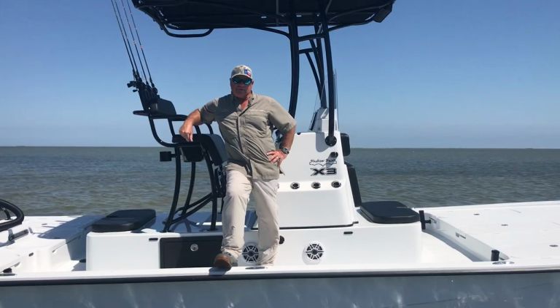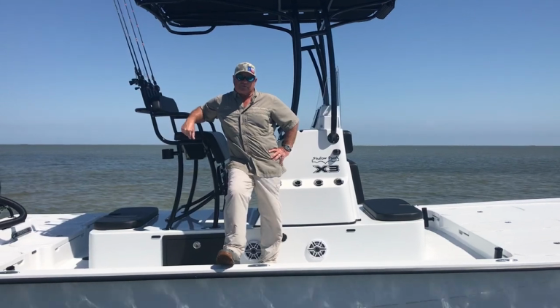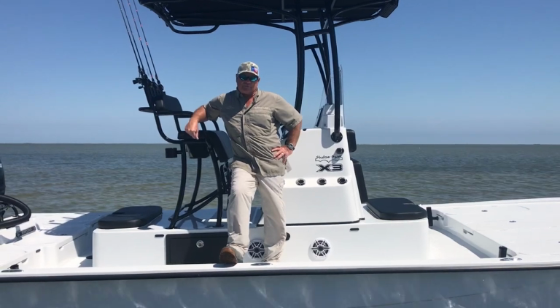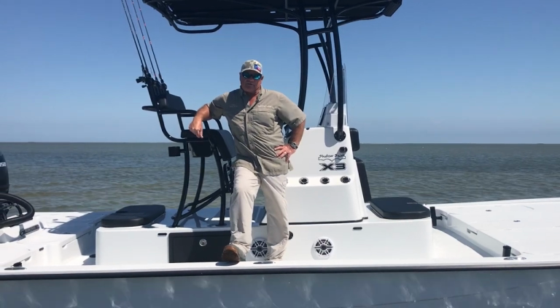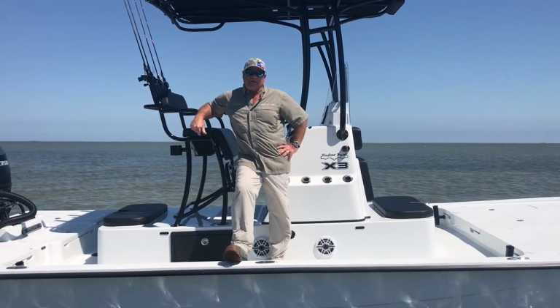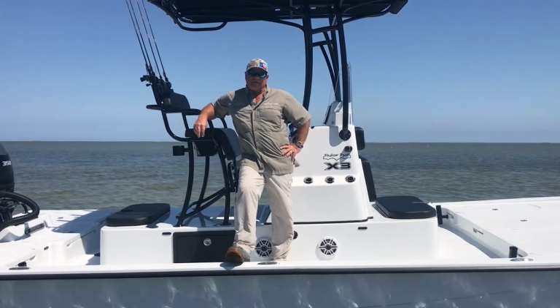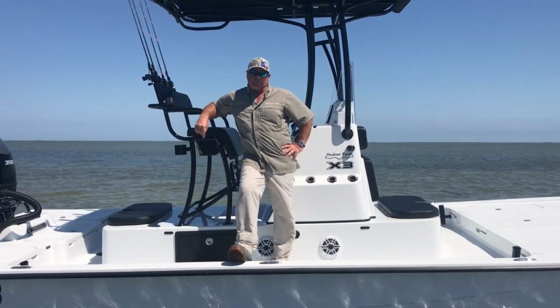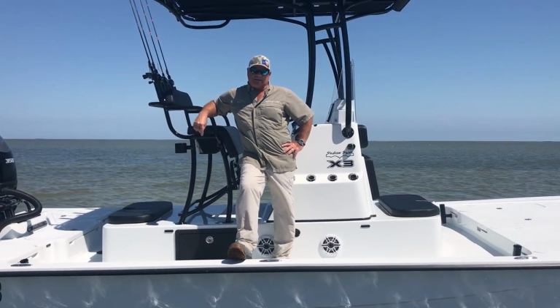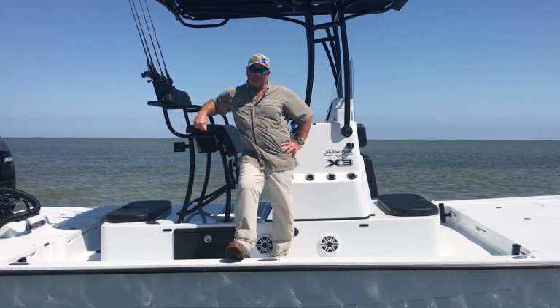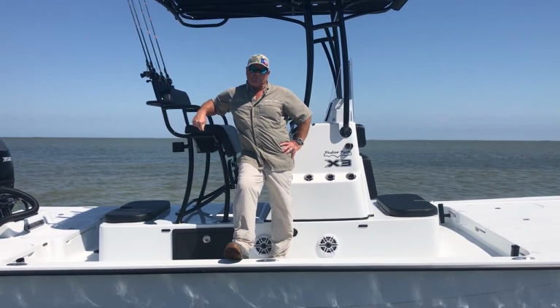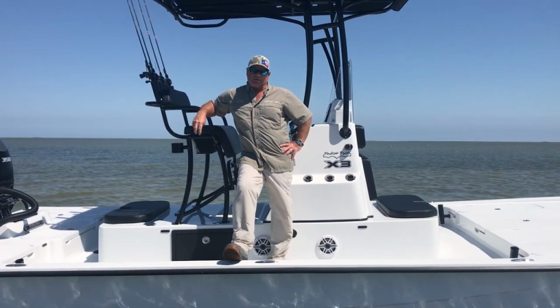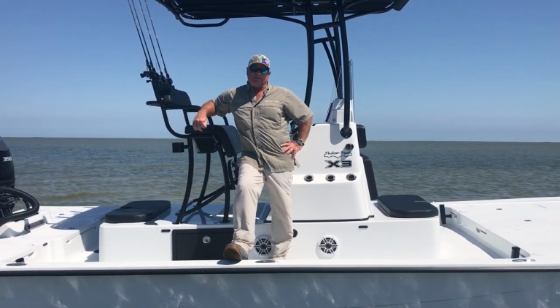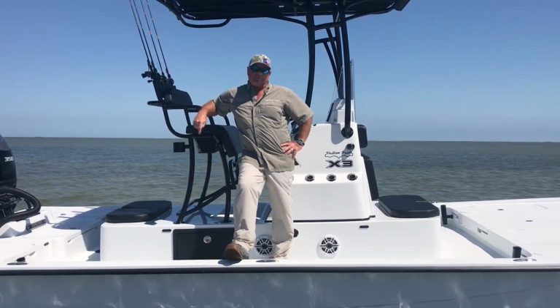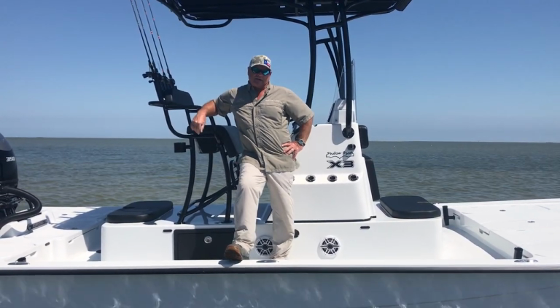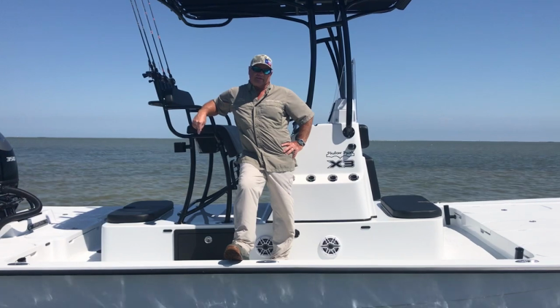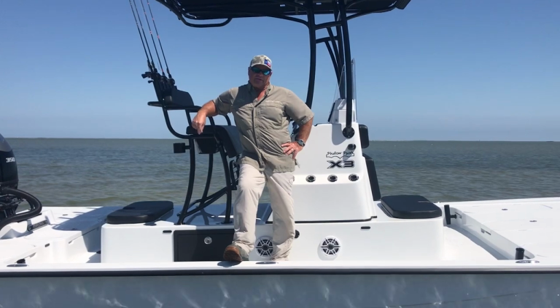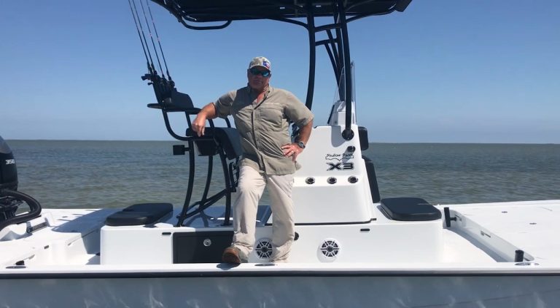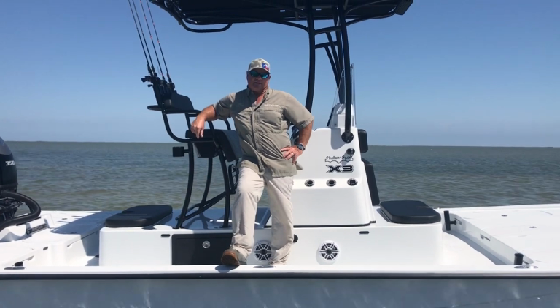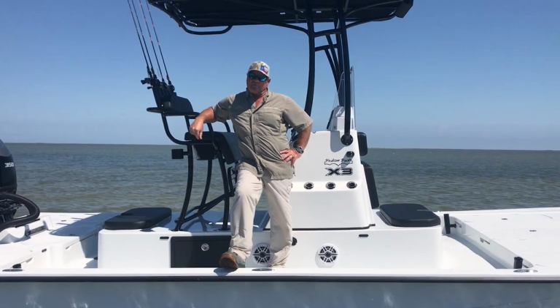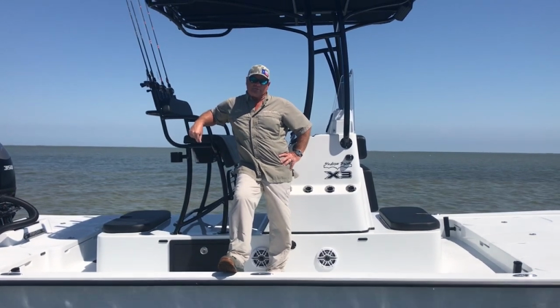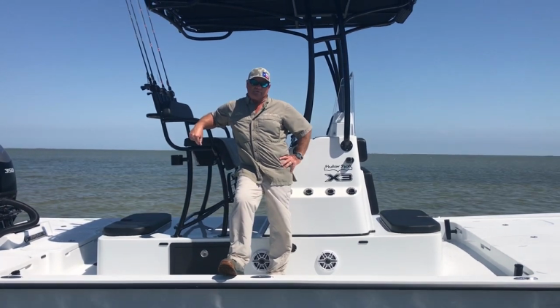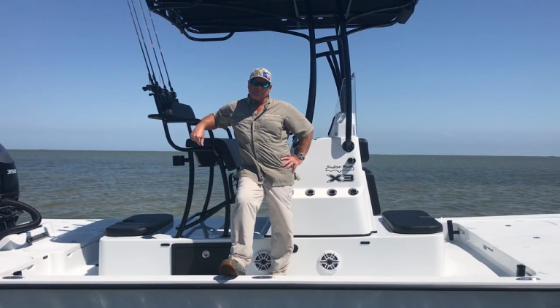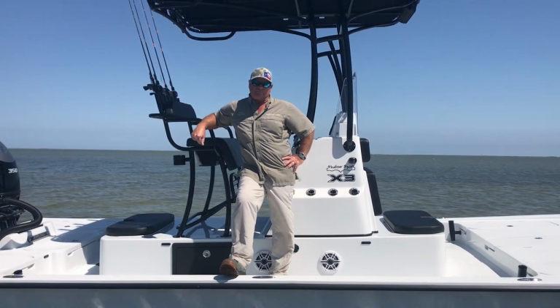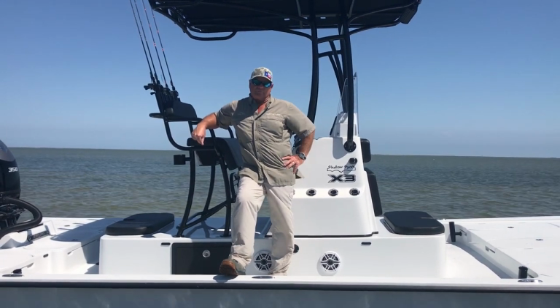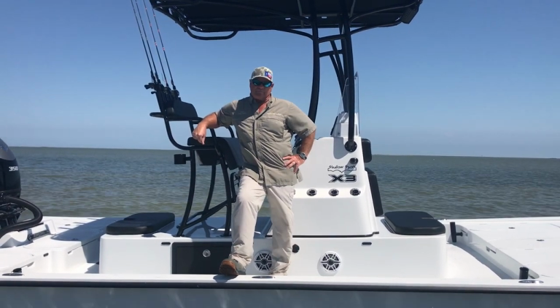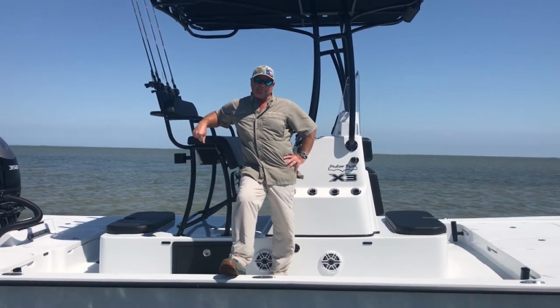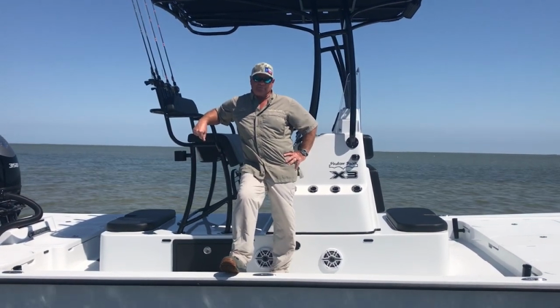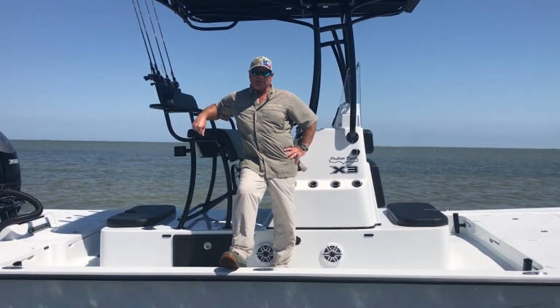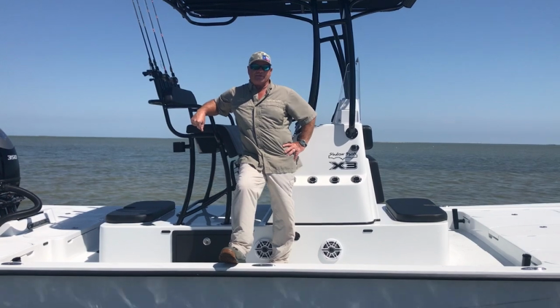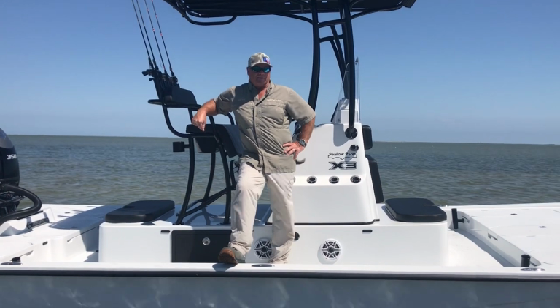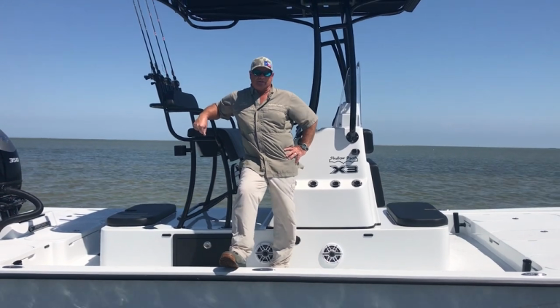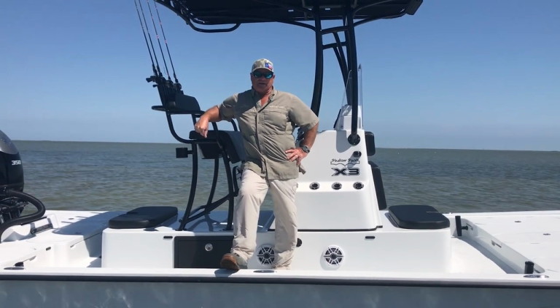Hello folks, this is Captain Gary Gray. I'm a fishing guide down here in the Cedar Port O'Connor area. I've been guiding down here for the last 35 years and I've ran just about every boat made in this area and then some.